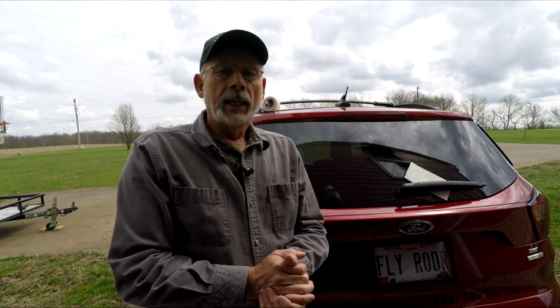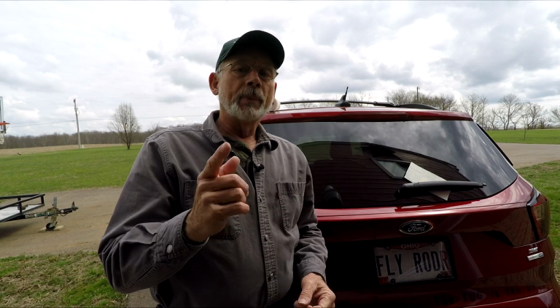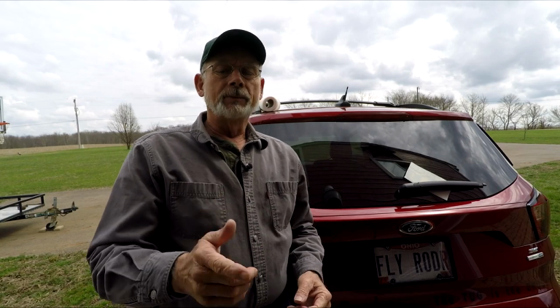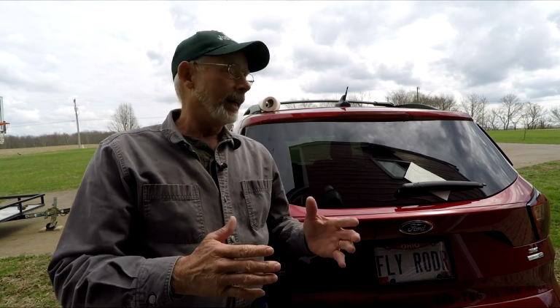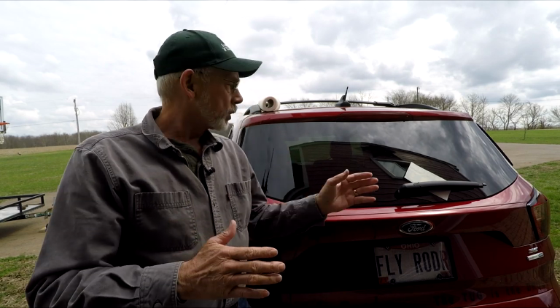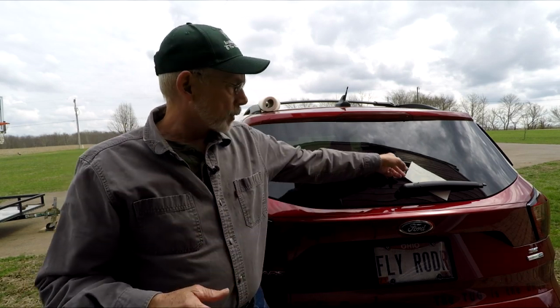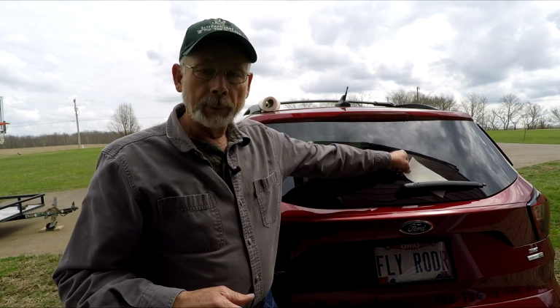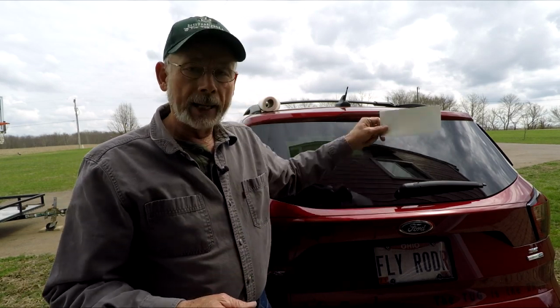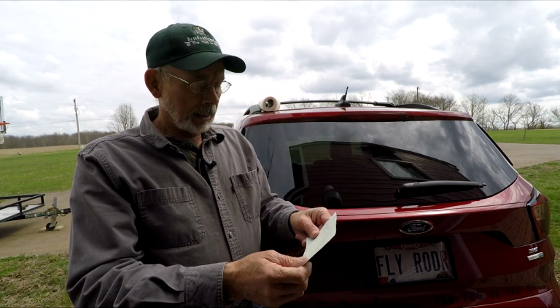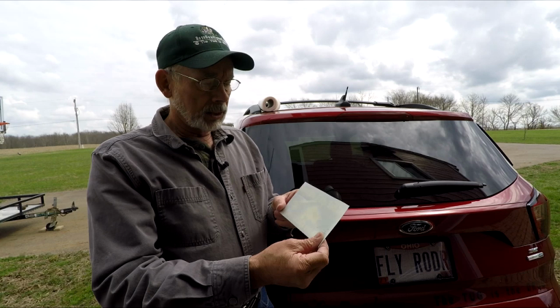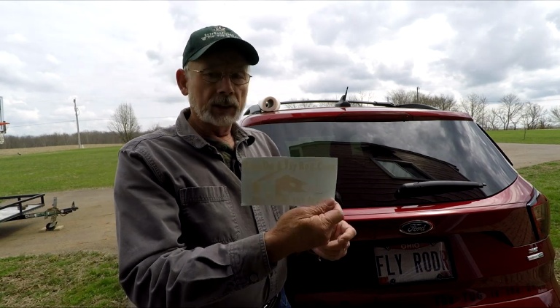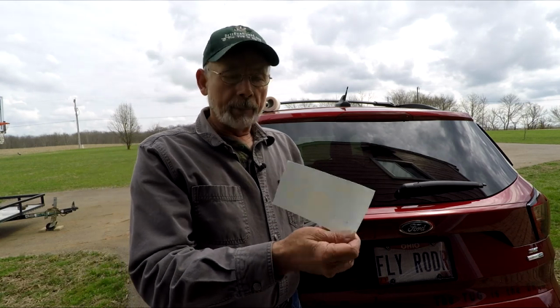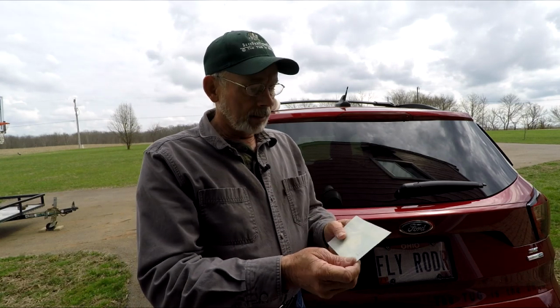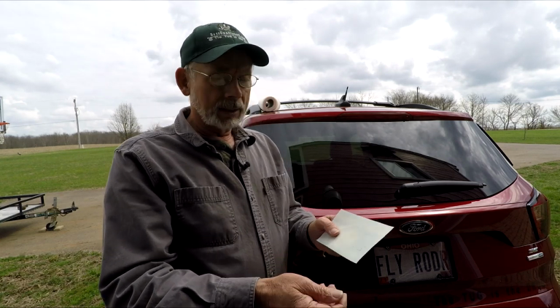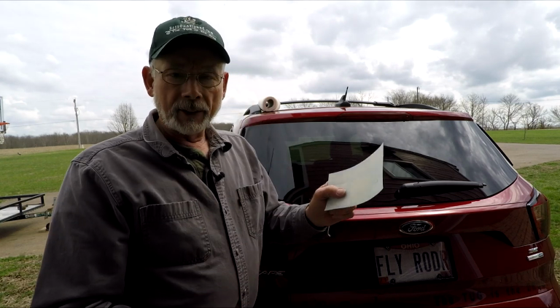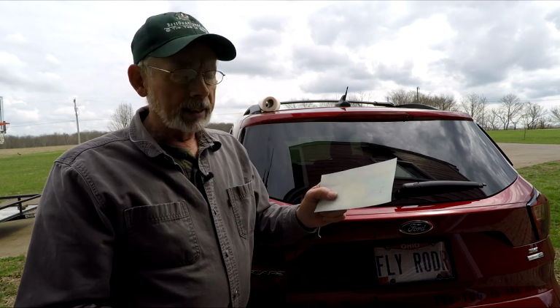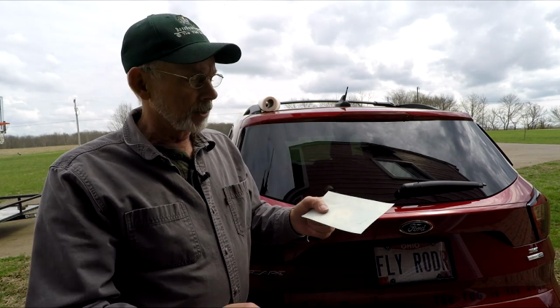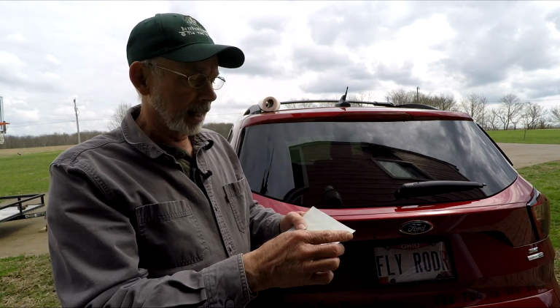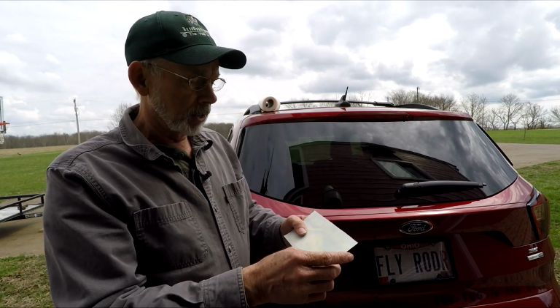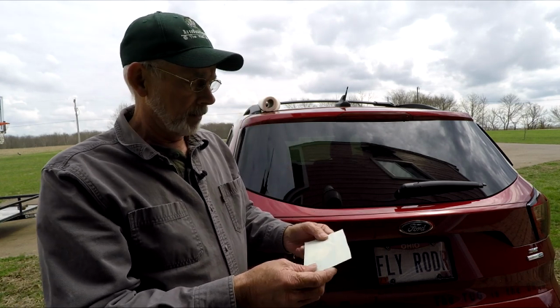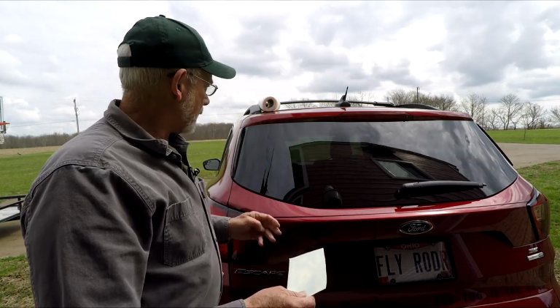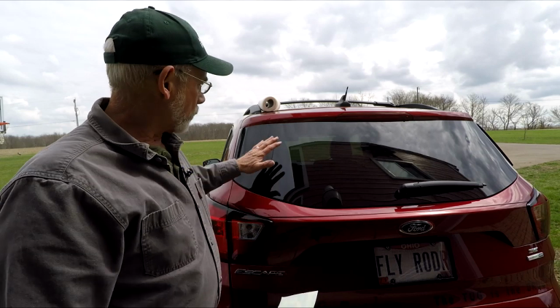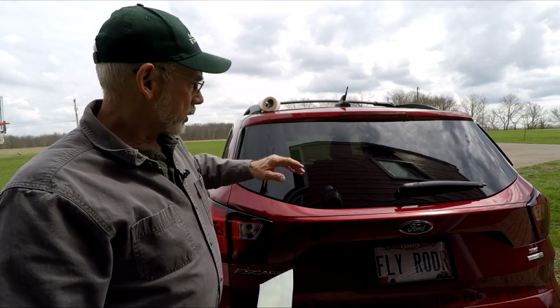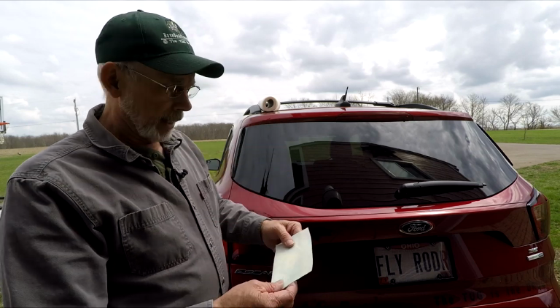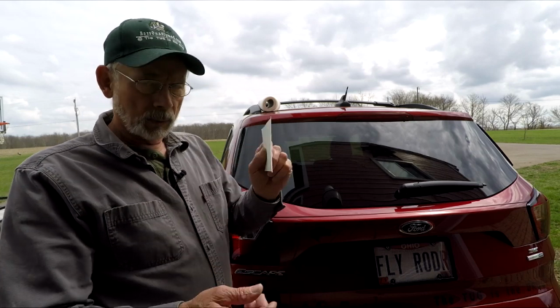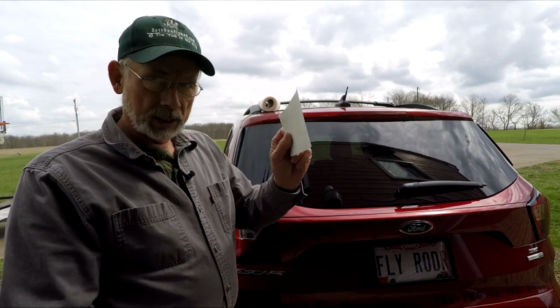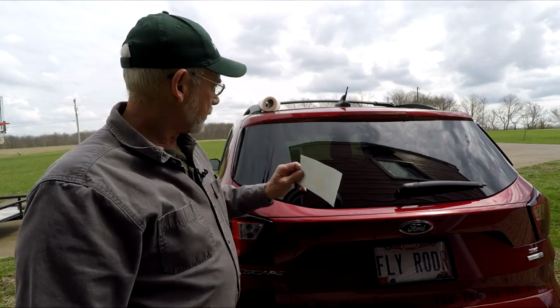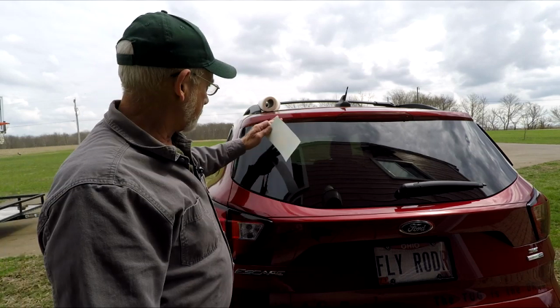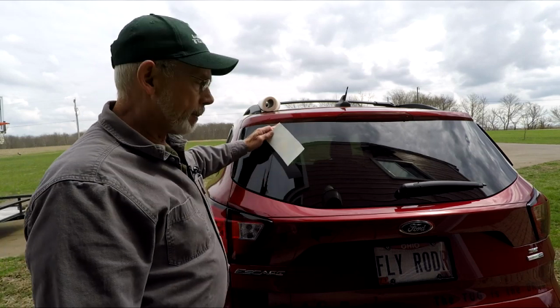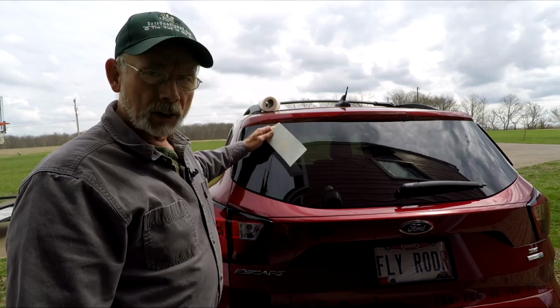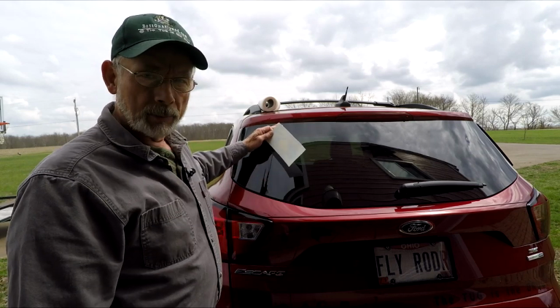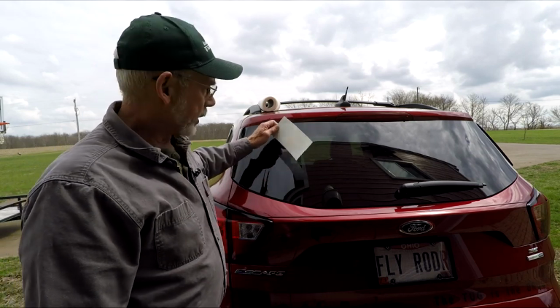Hey everyone, Mike here. Today I'm going to show you how to apply these stickers that I'm making. They're just vinyl decals that I cut out on my machine. What we want to do today with this sticker is put it on the back of my window here.